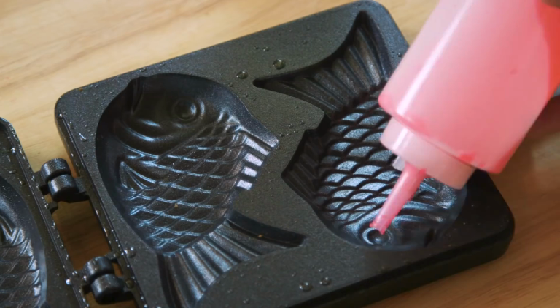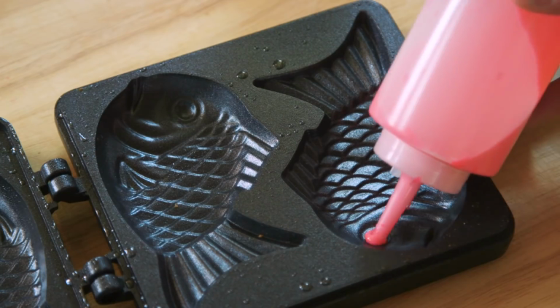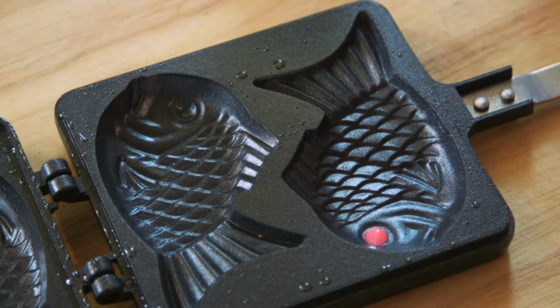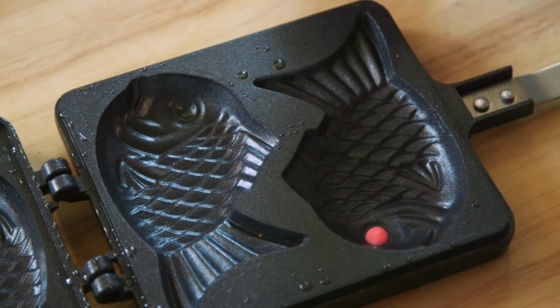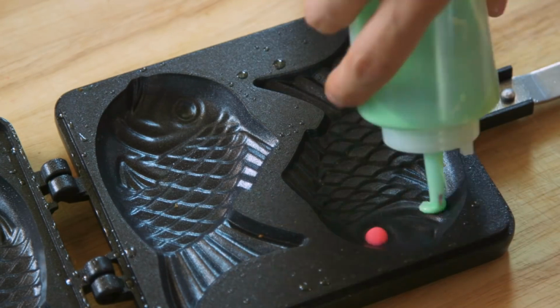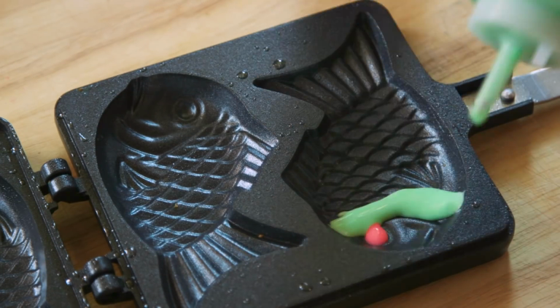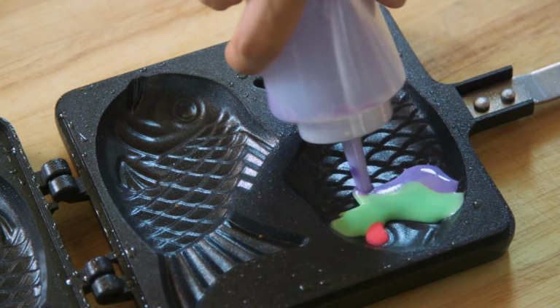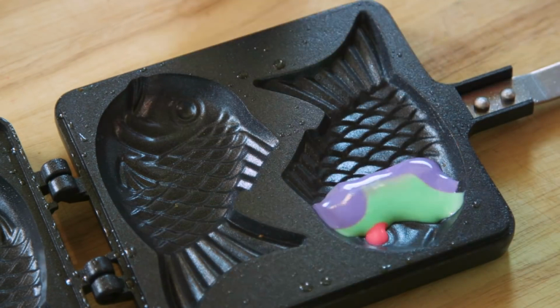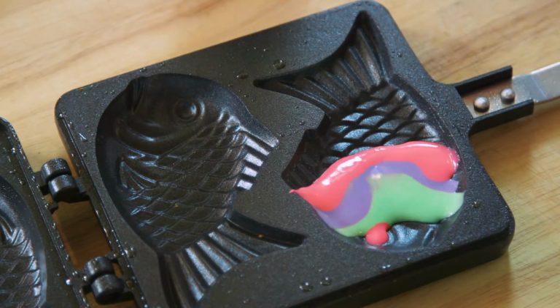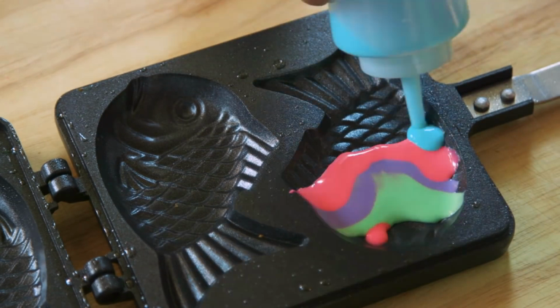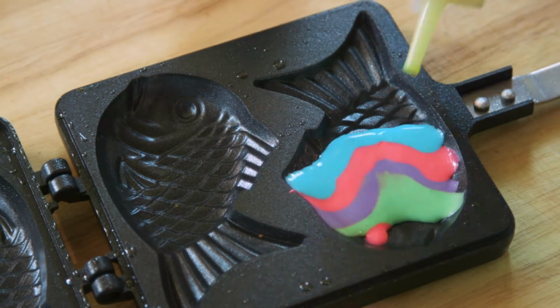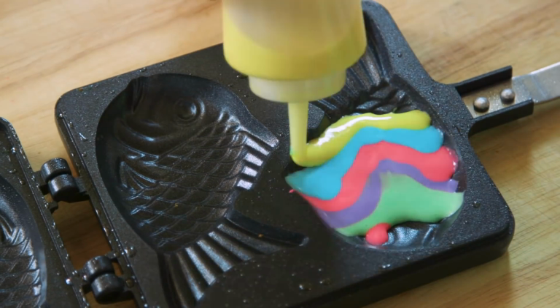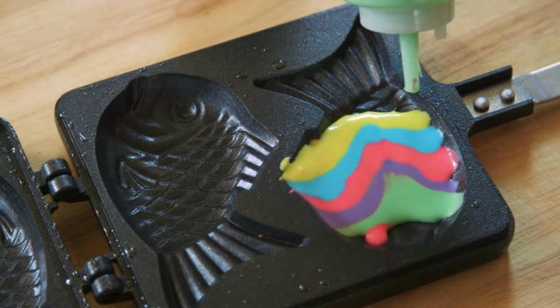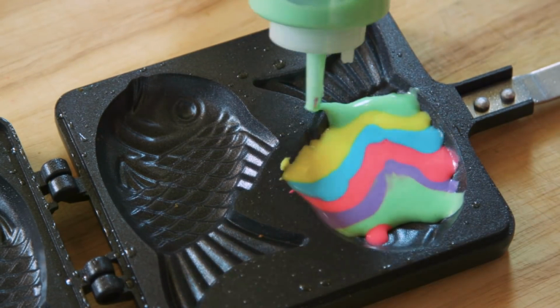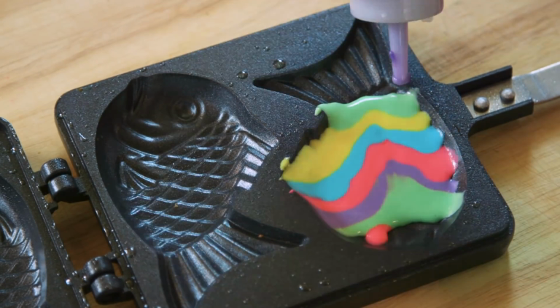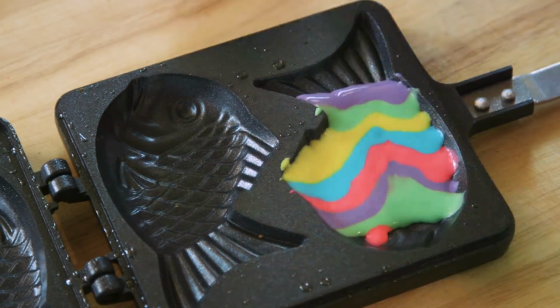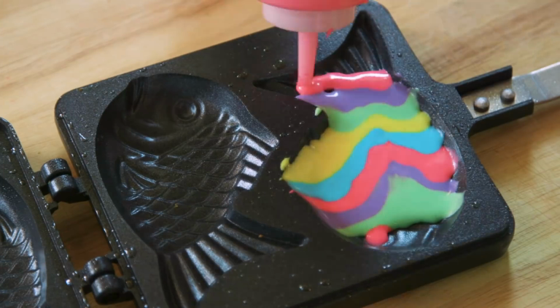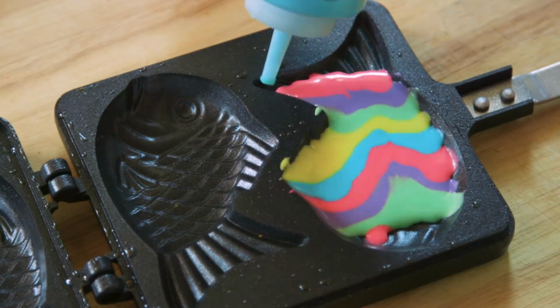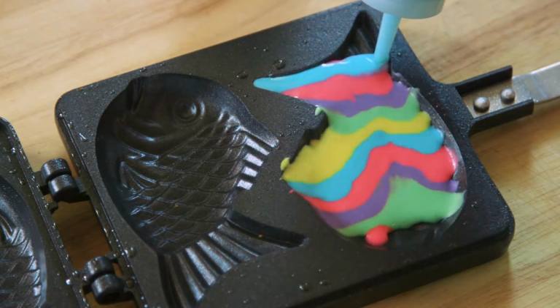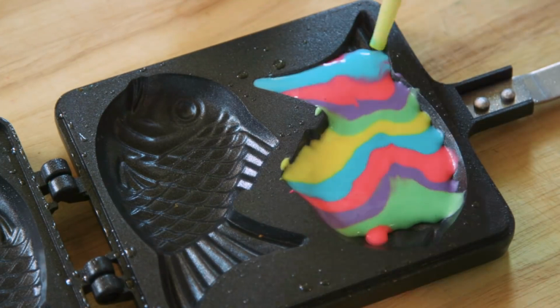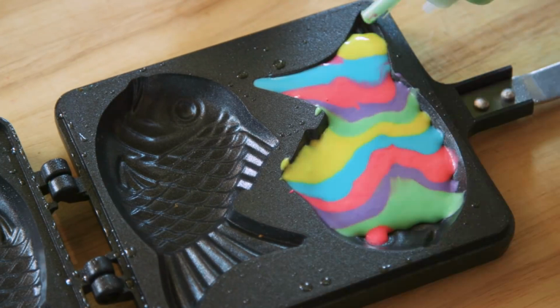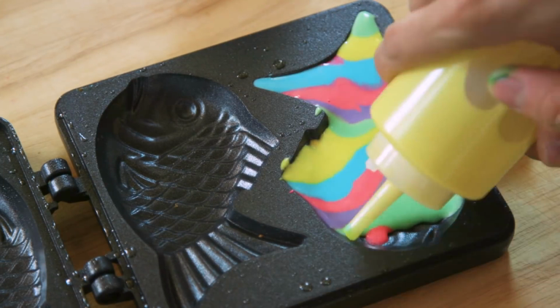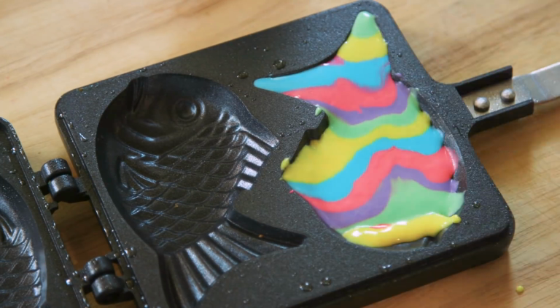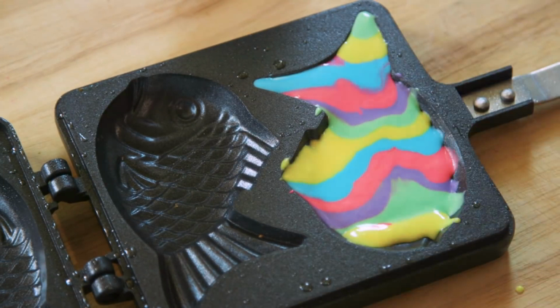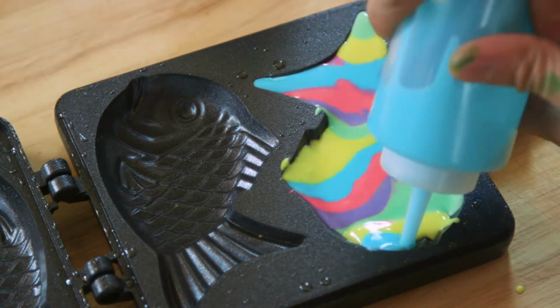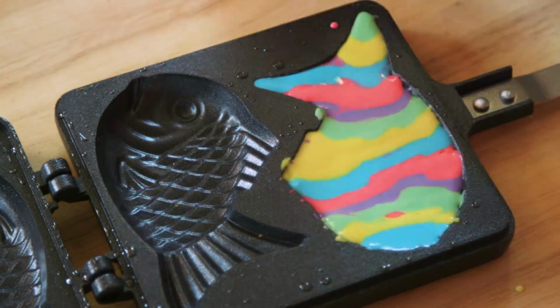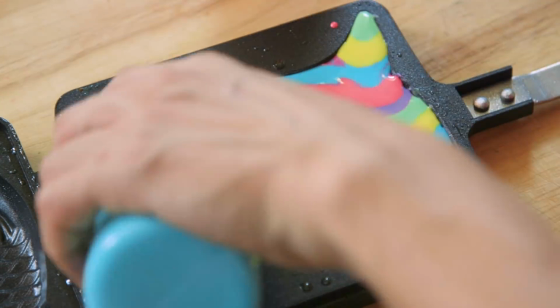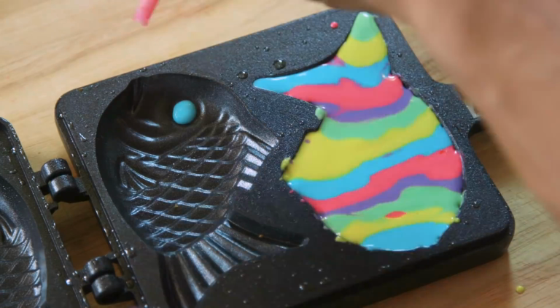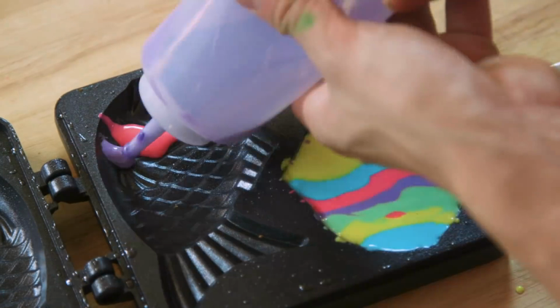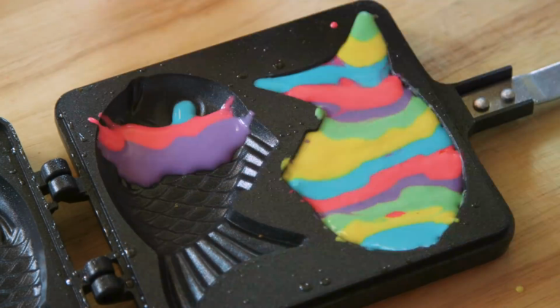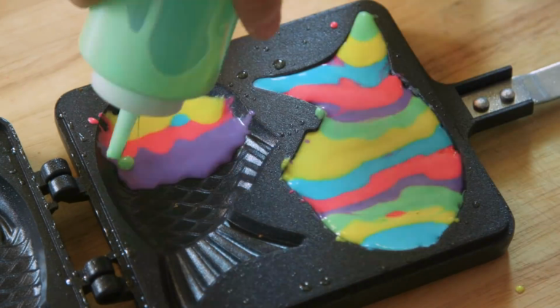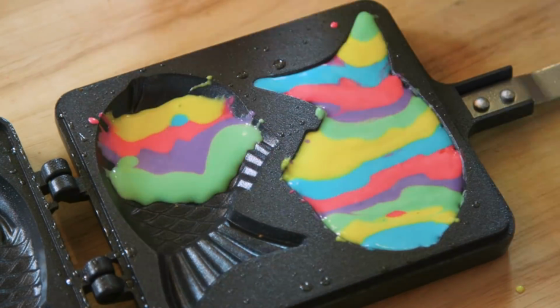If you're going the rainbow route, it's all about working quickly and efficiently. We've preheated the taiyaki pan, placed a little drop of color in the eyeball, then poured in the other colors around it before it could ooze everywhere.